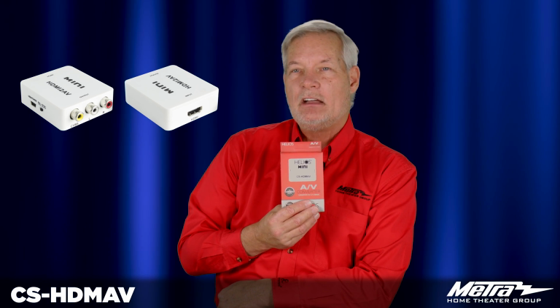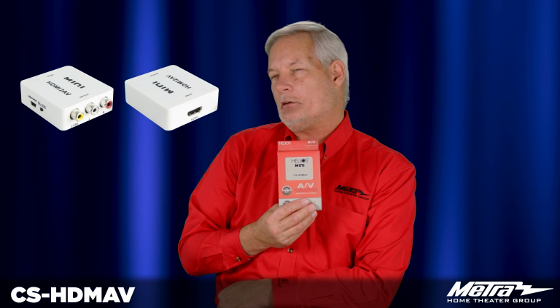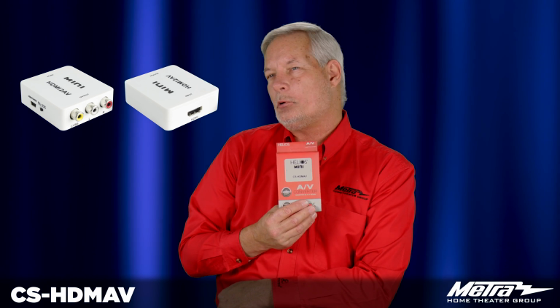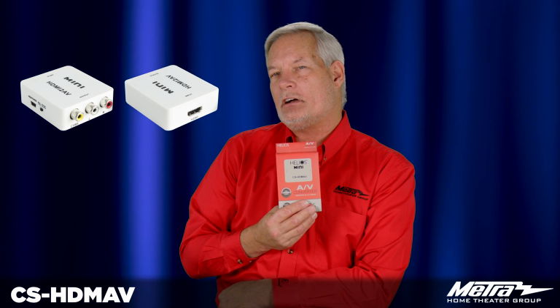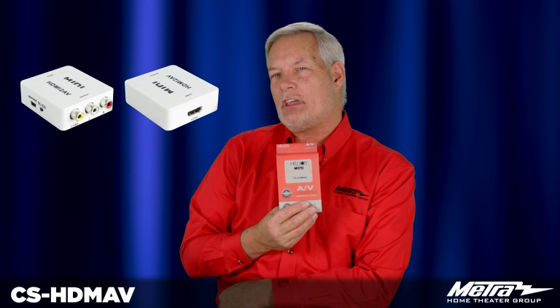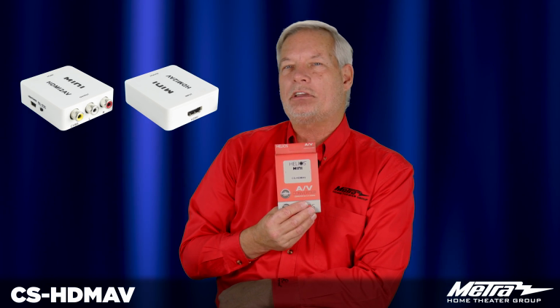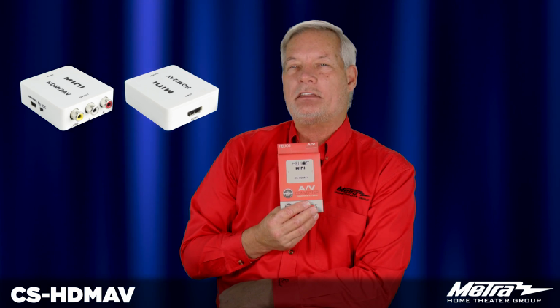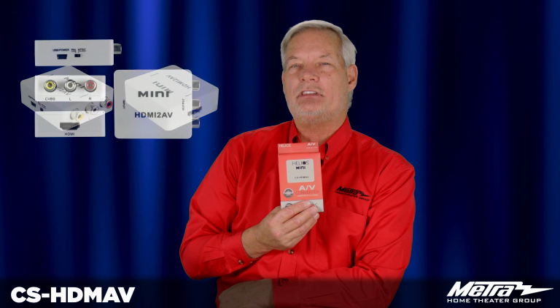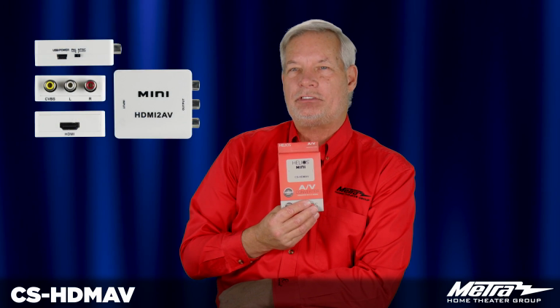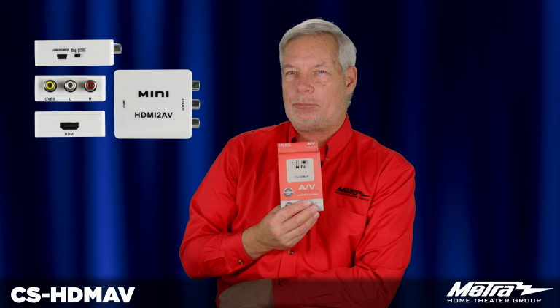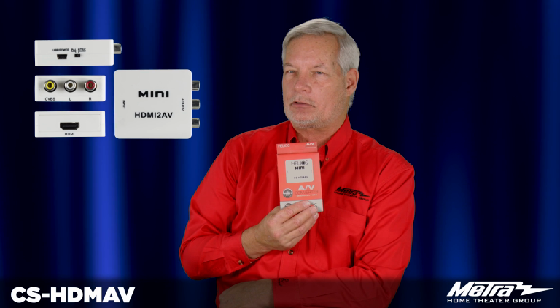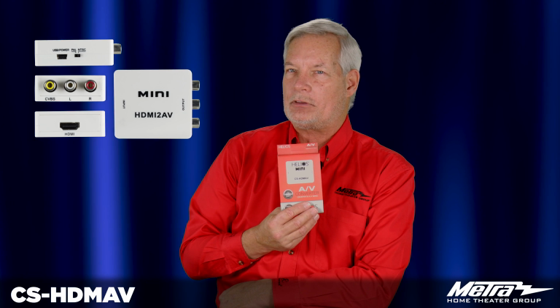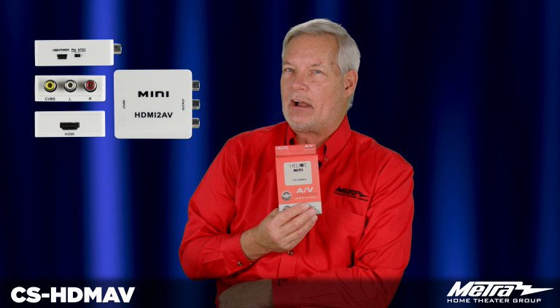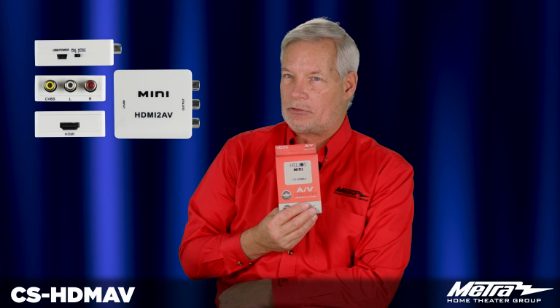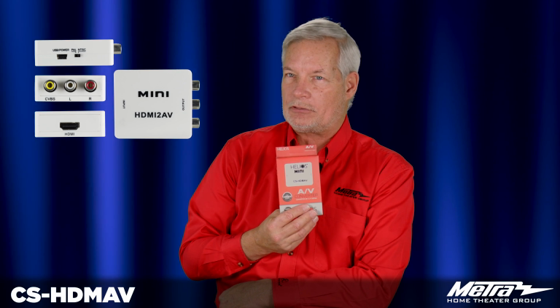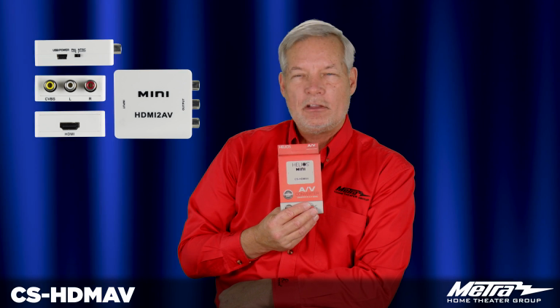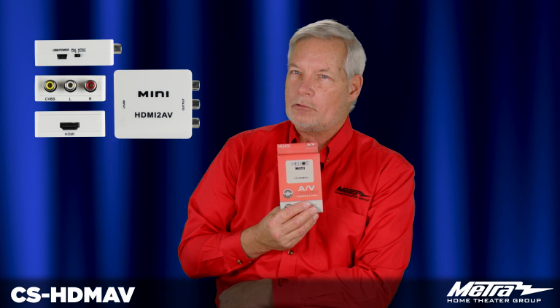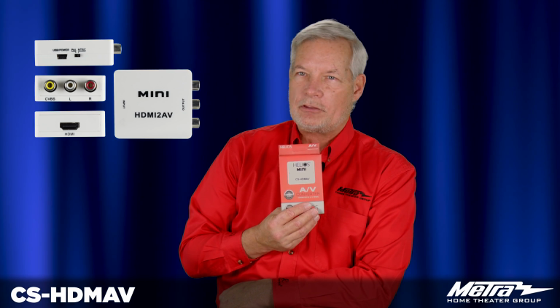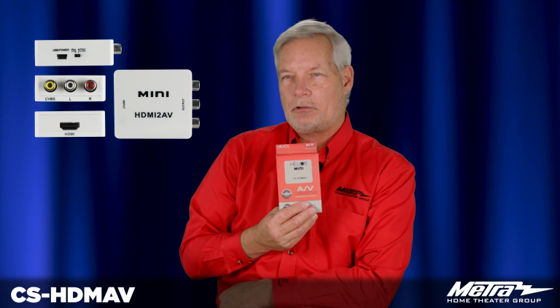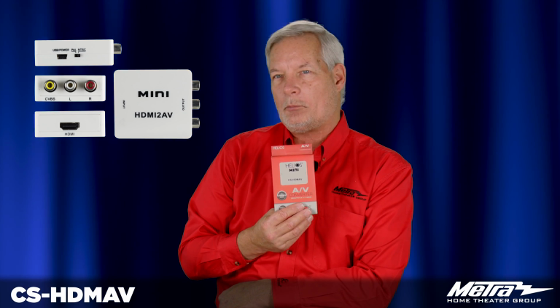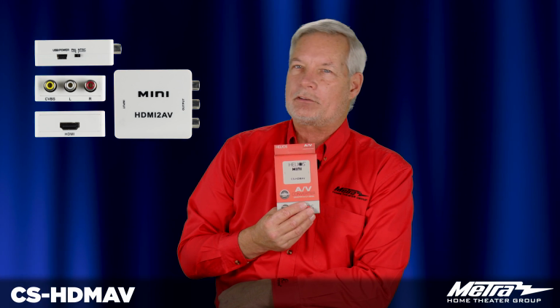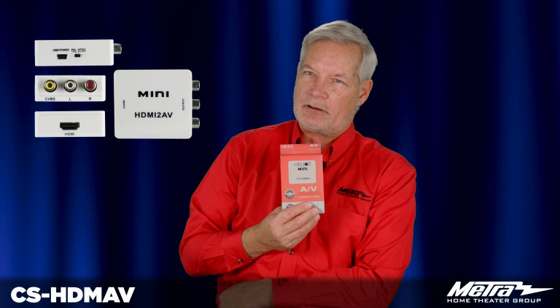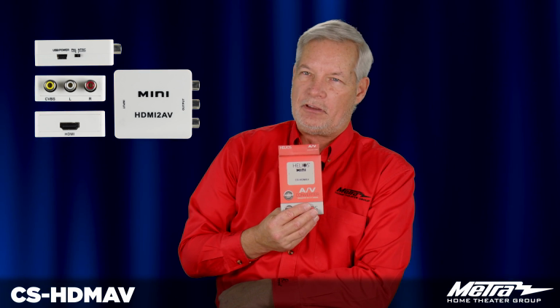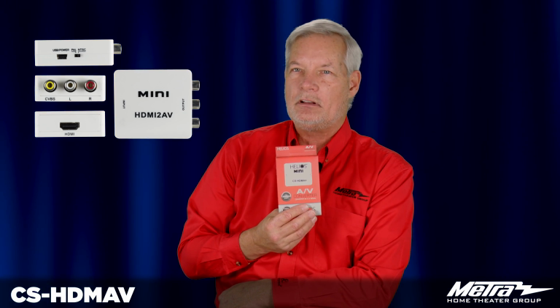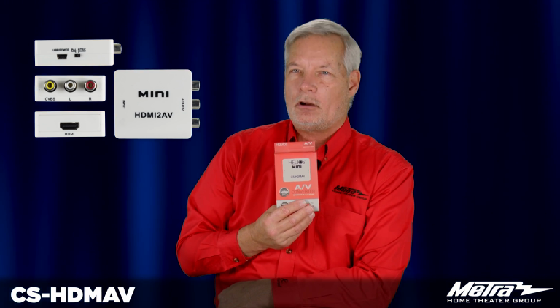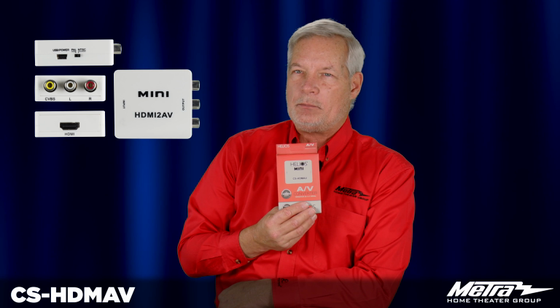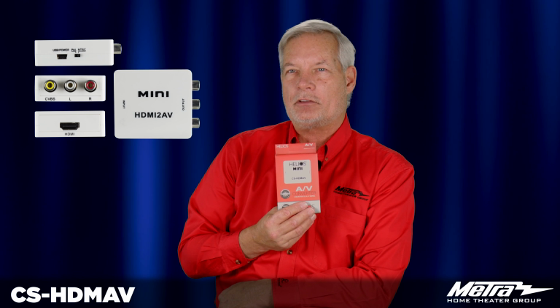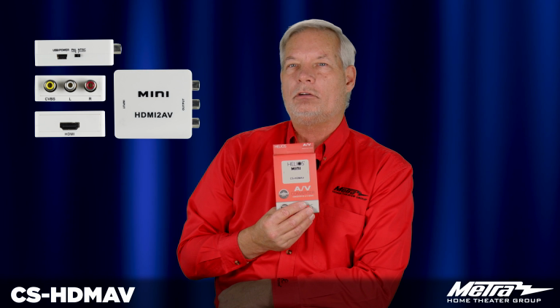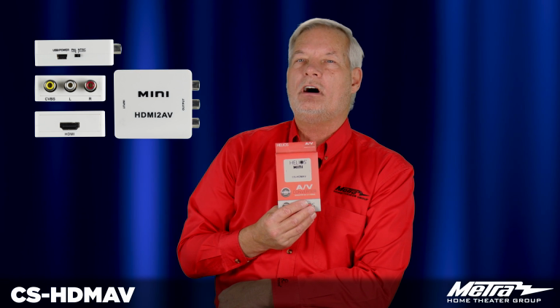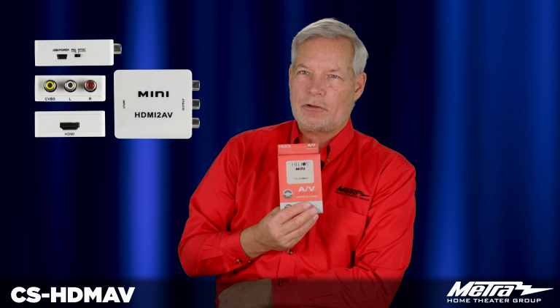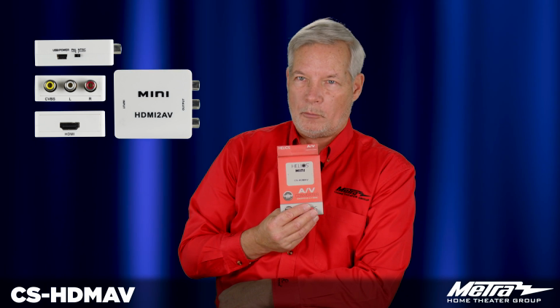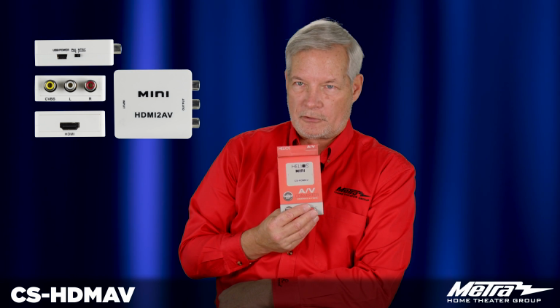Now it is important to understand you cannot use an HDCP encrypted device with this, so don't try to put your cable box, Direct TV or gaming console onto an old monitor.